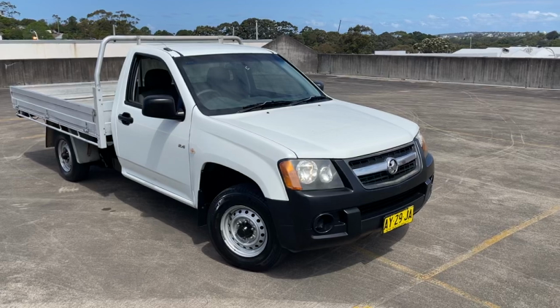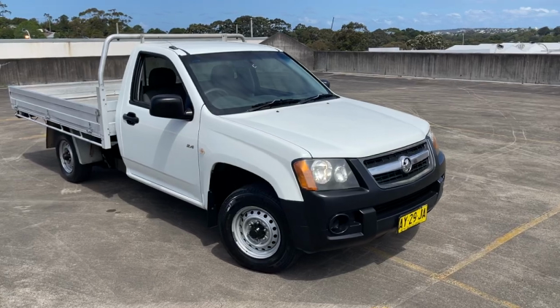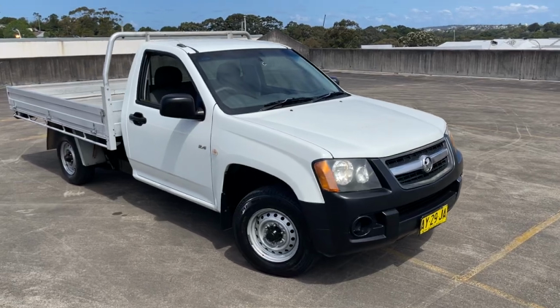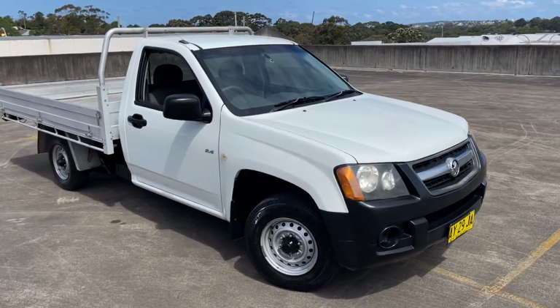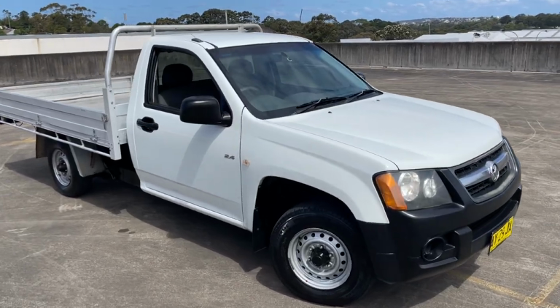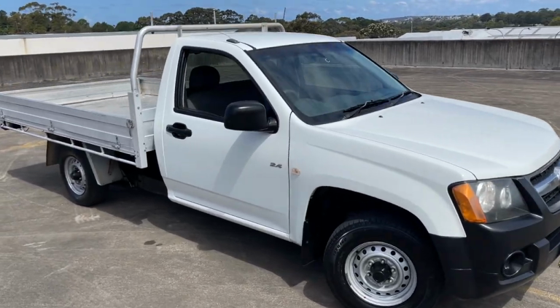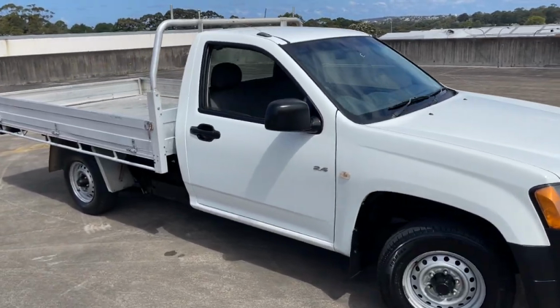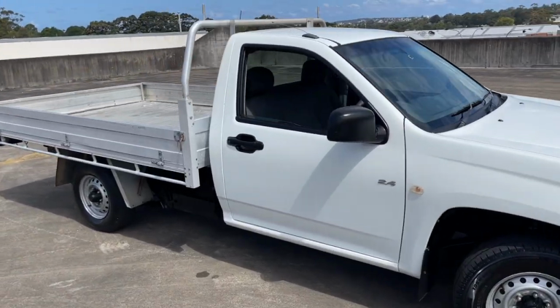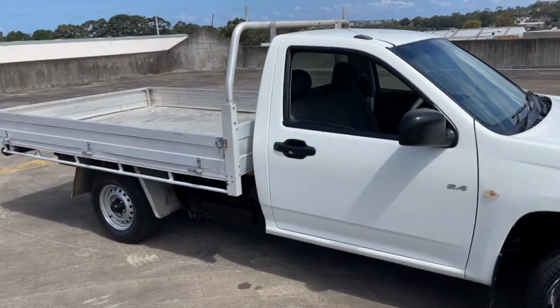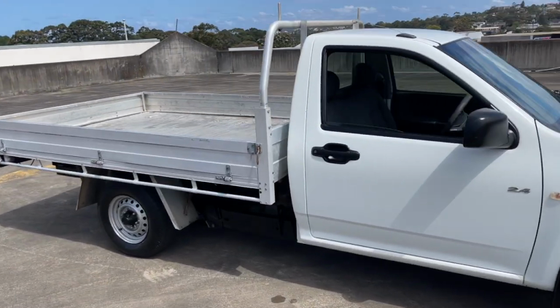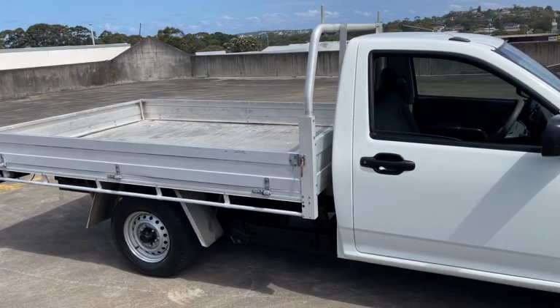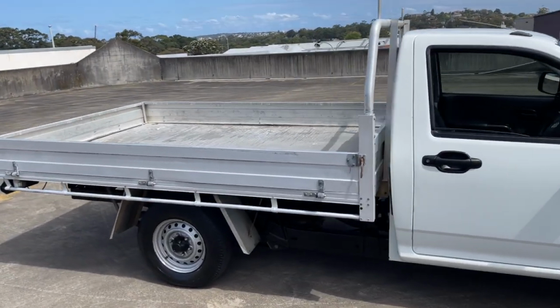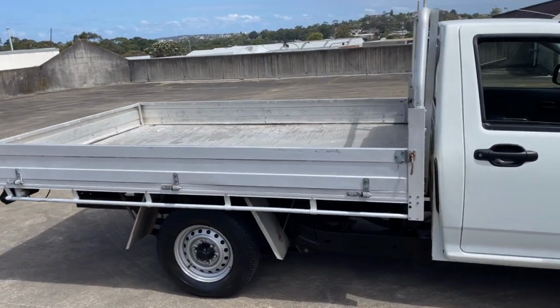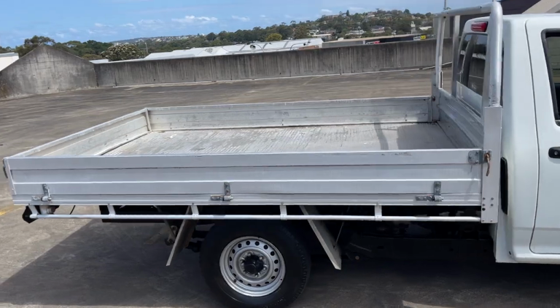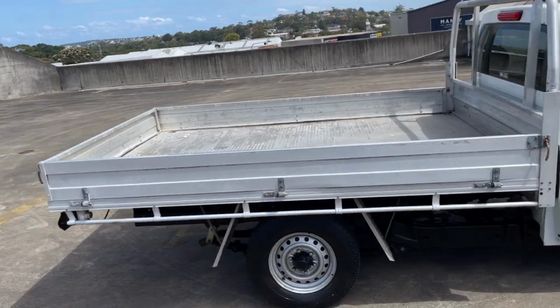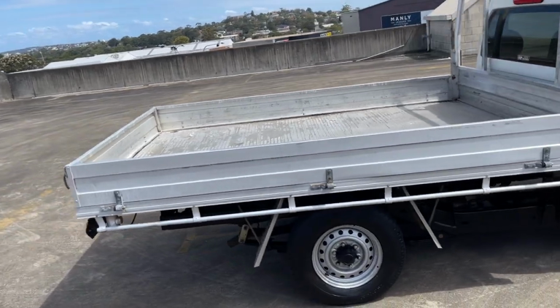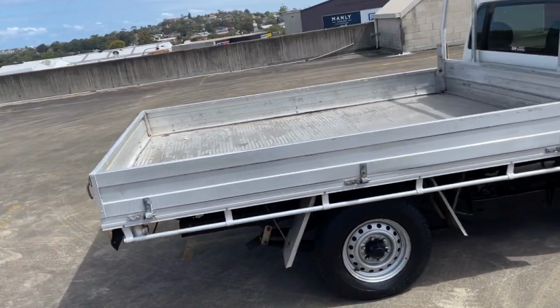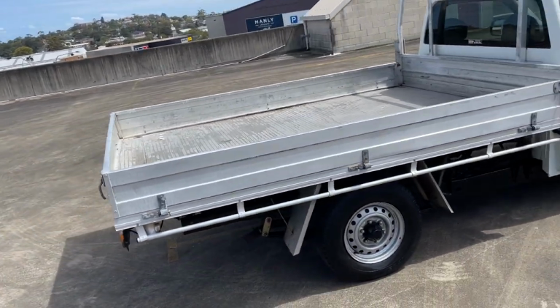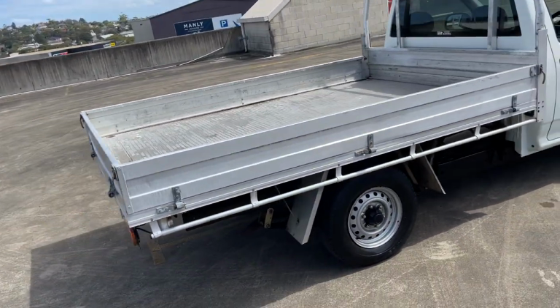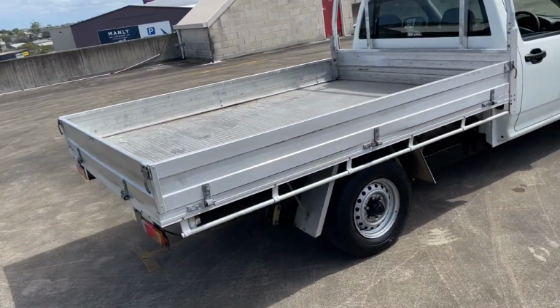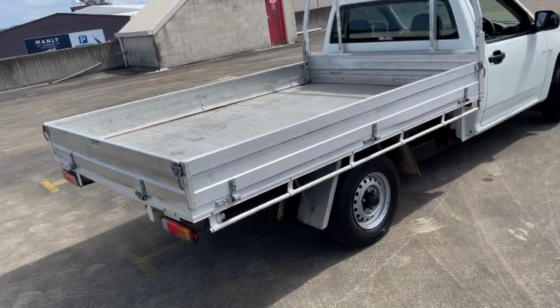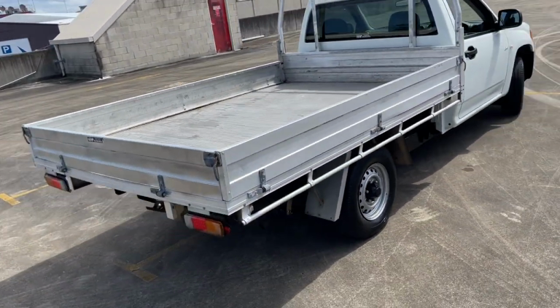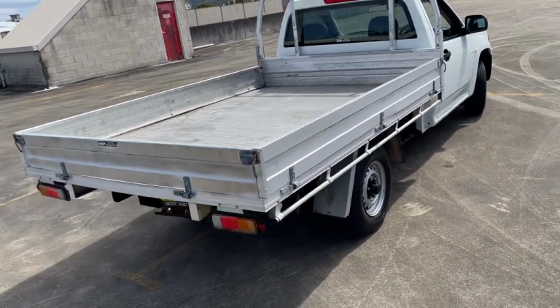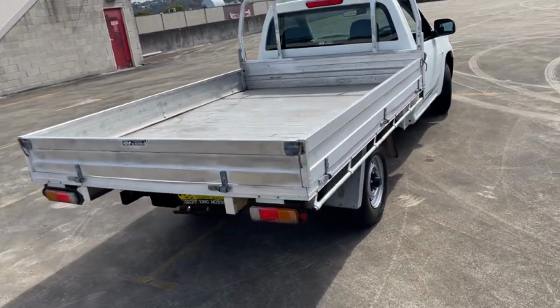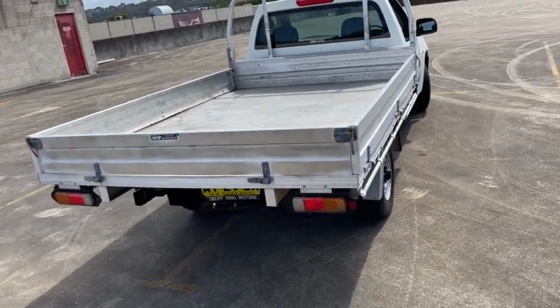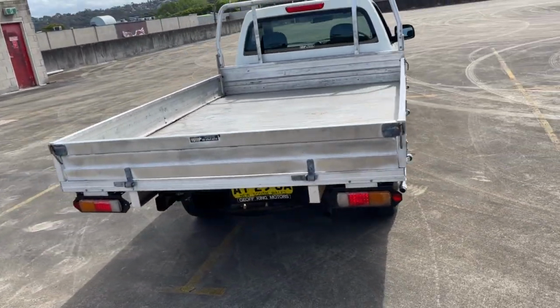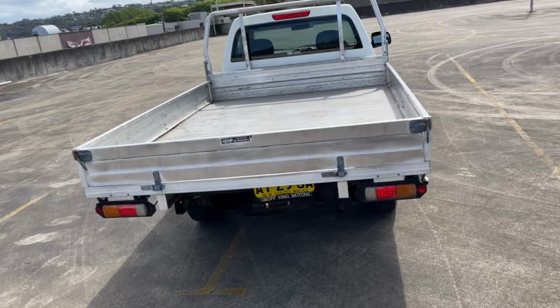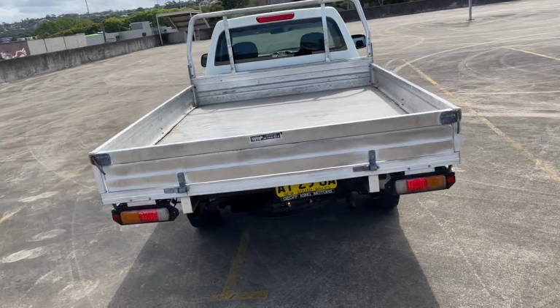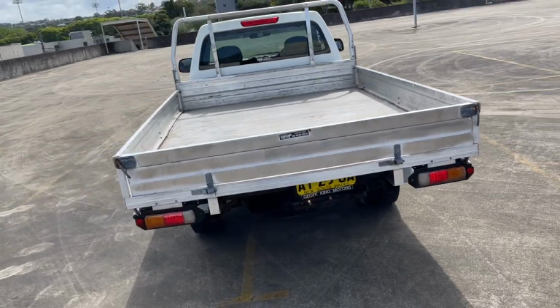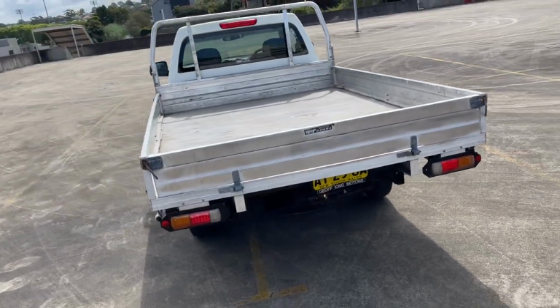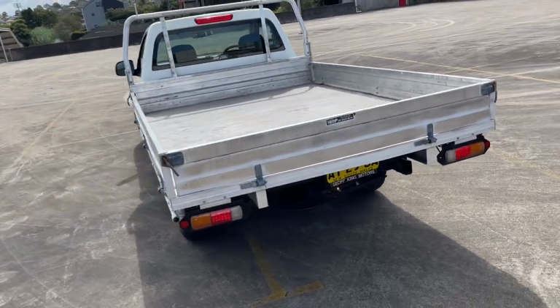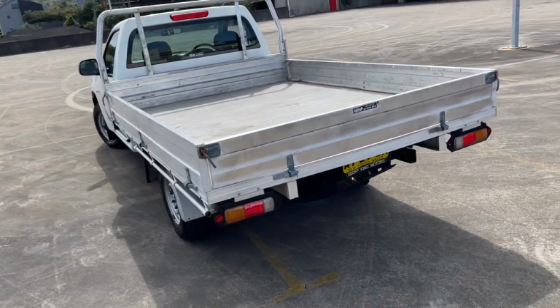We've got a 2008 Holden Colorado, single cab chassis, 2x4 manual in a 2.4 litre 4 cylinder petrol, travelled 116,000 kilometres.